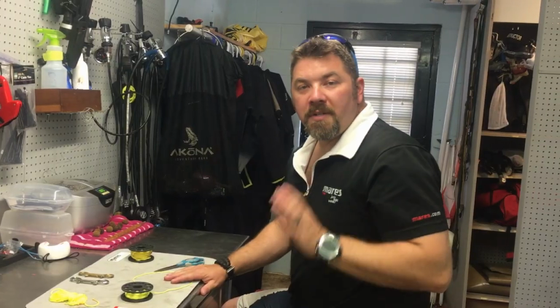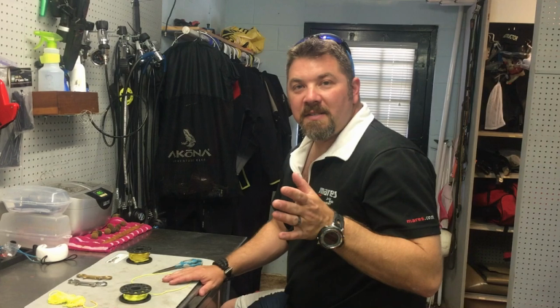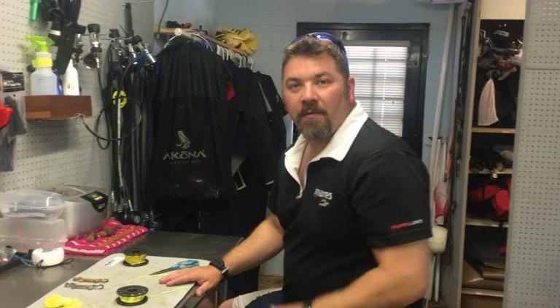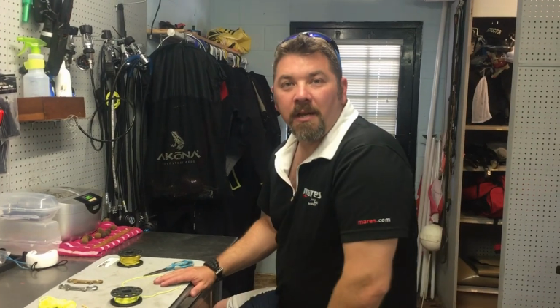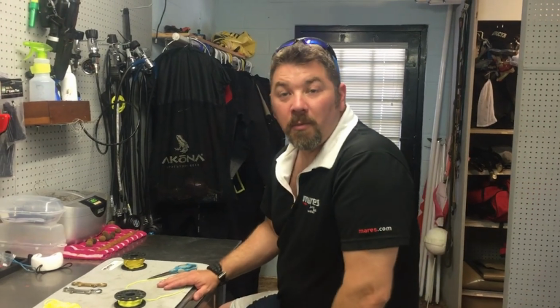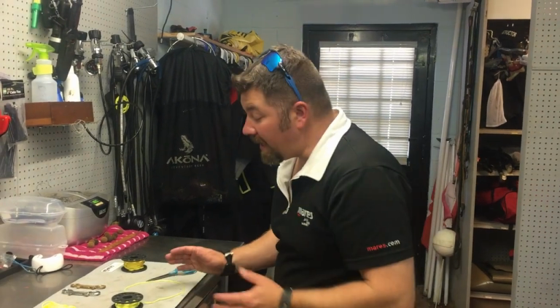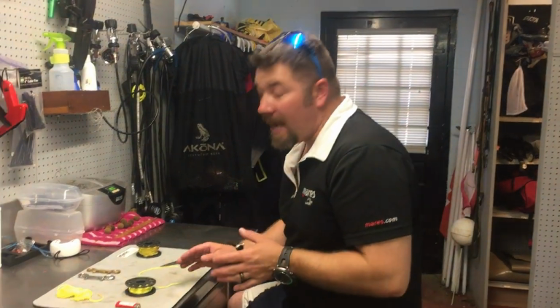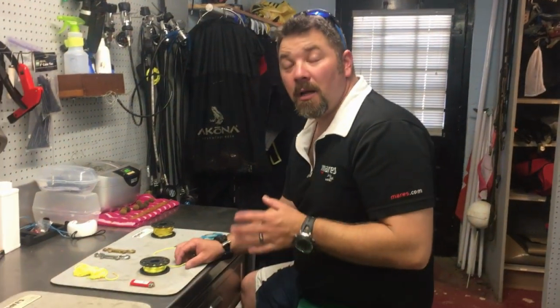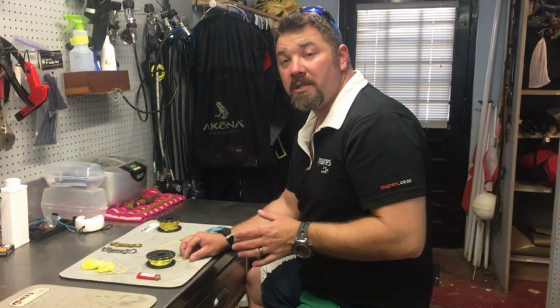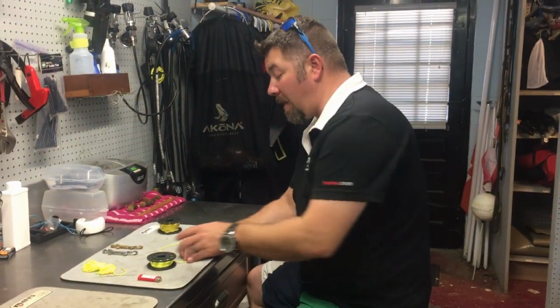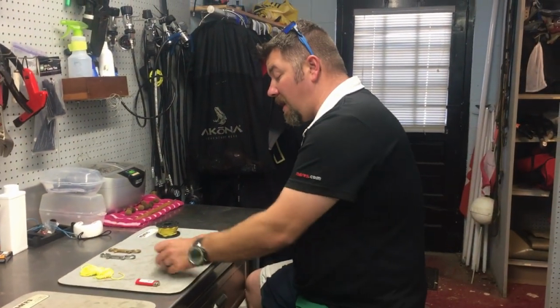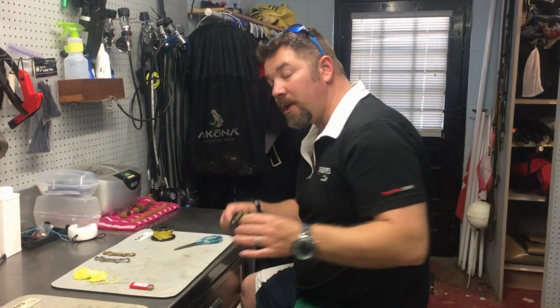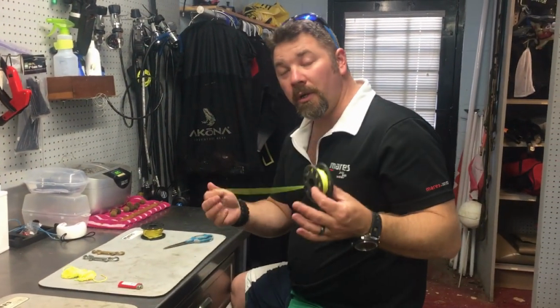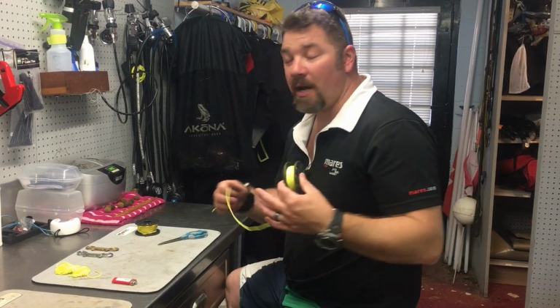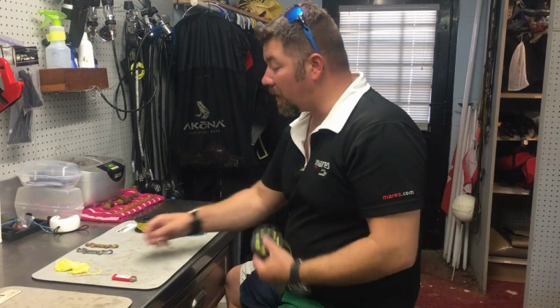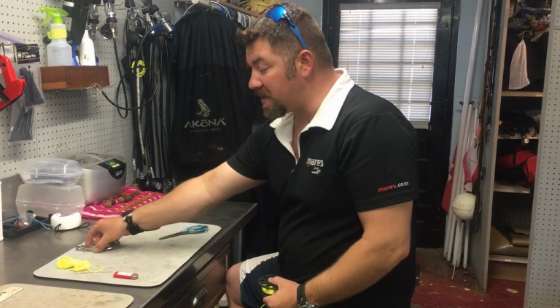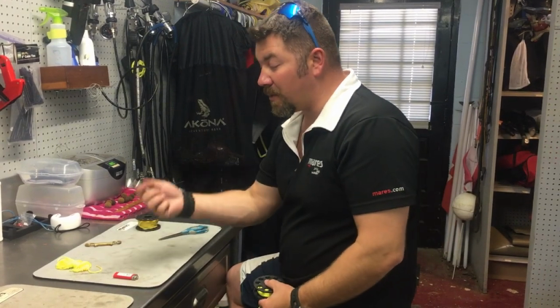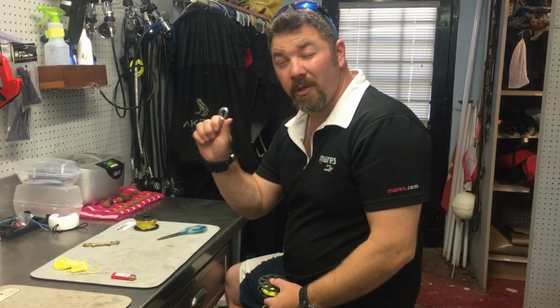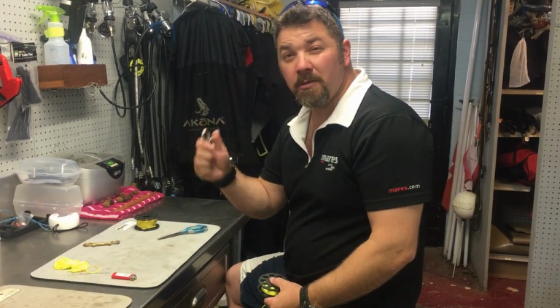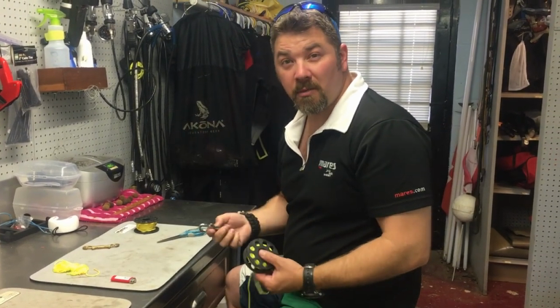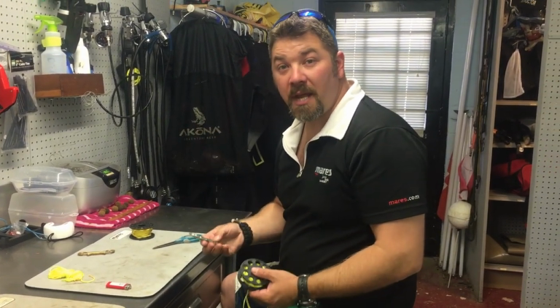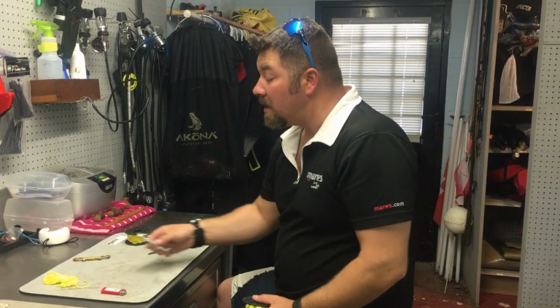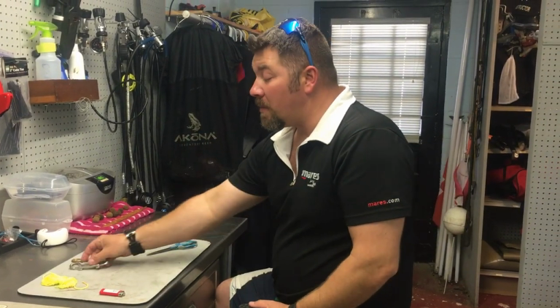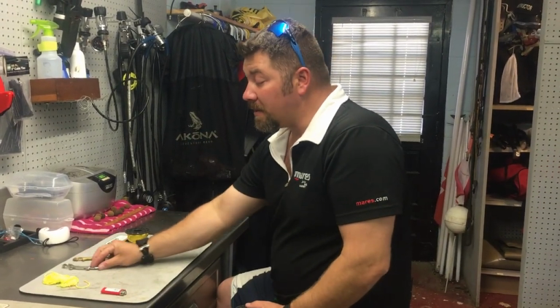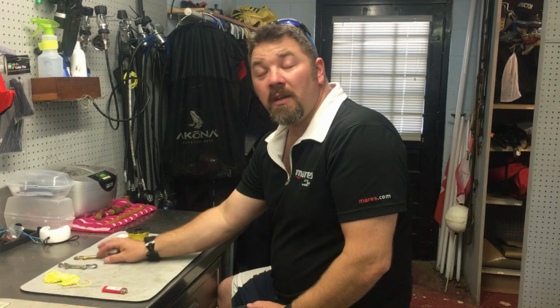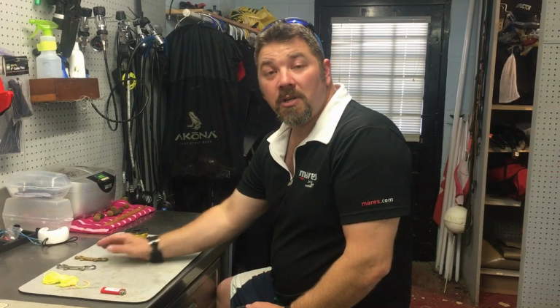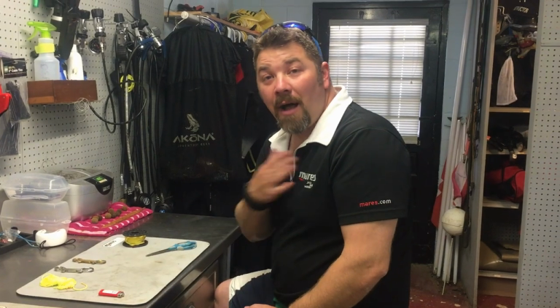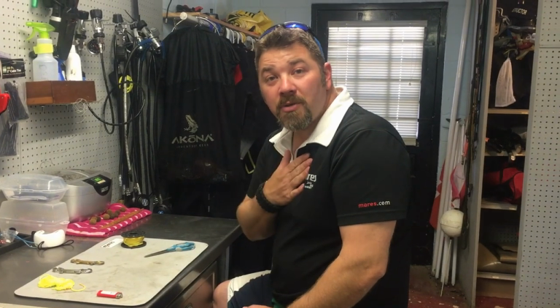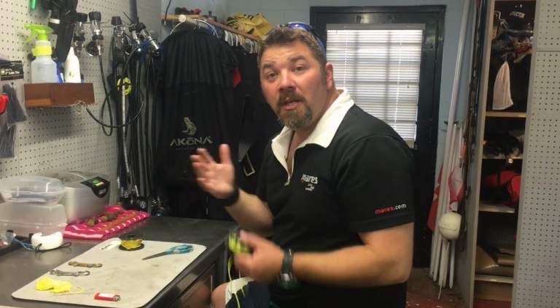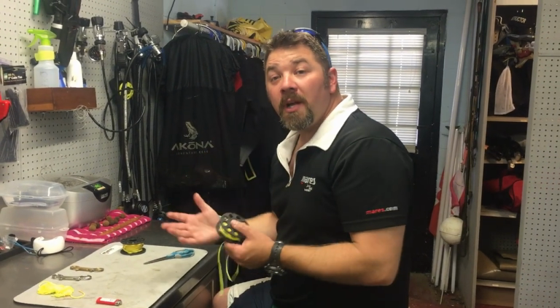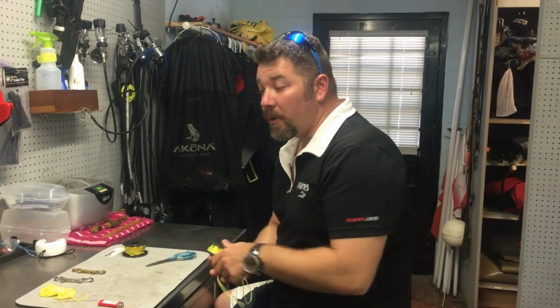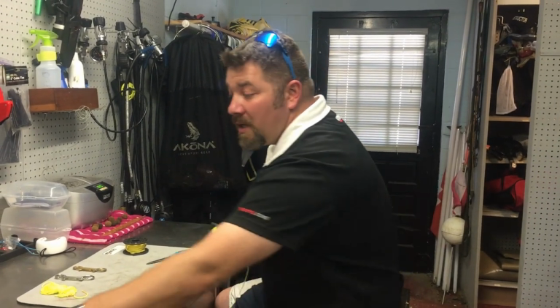What's up guys, it's Brian again from Lake Hickory Scuba. I've been asked a lot of questions about how we do reels, how we do our bolt snaps — whether they're double enders or standard bolt snaps. So I'm going to make a series of videos showing you how I personally rig my reels.